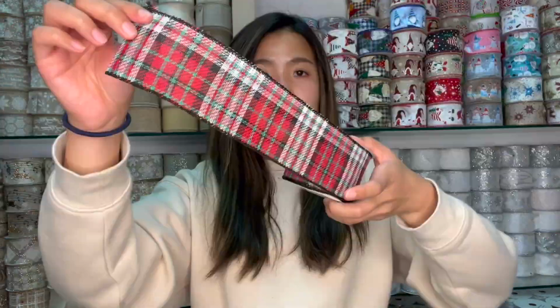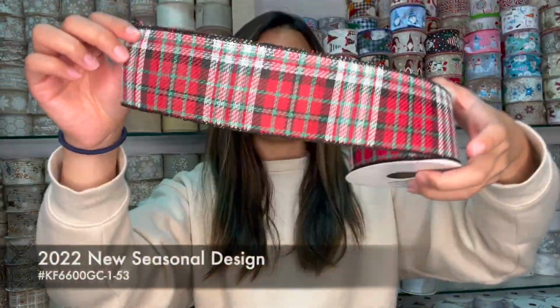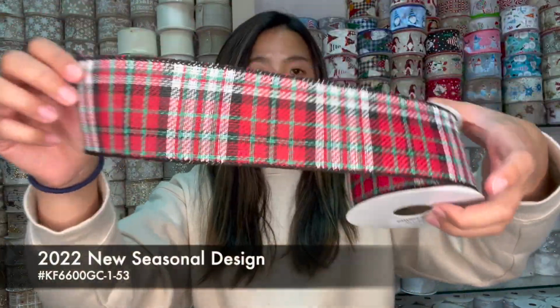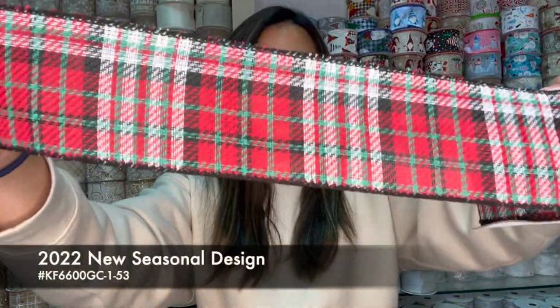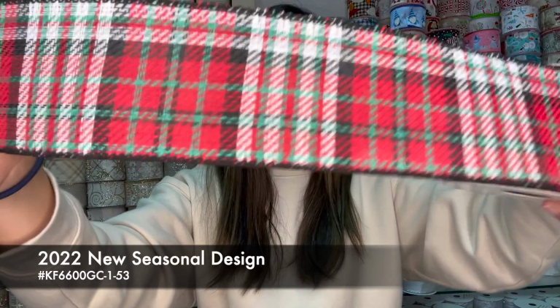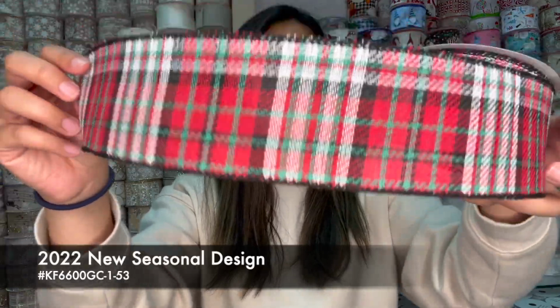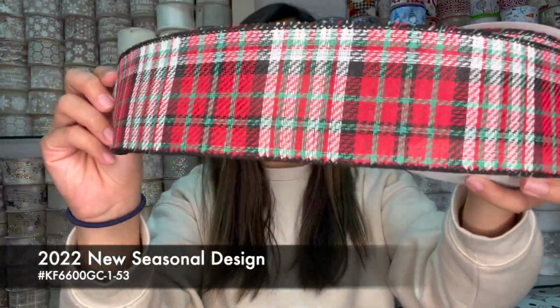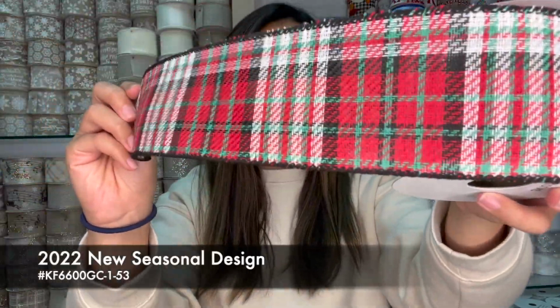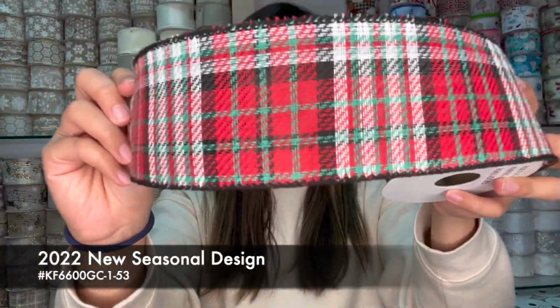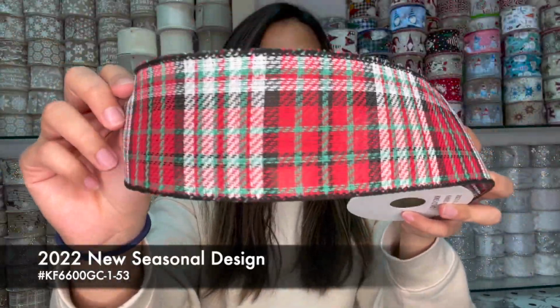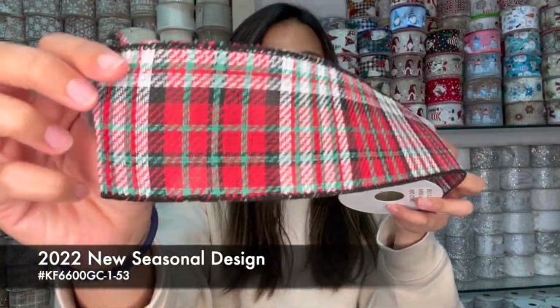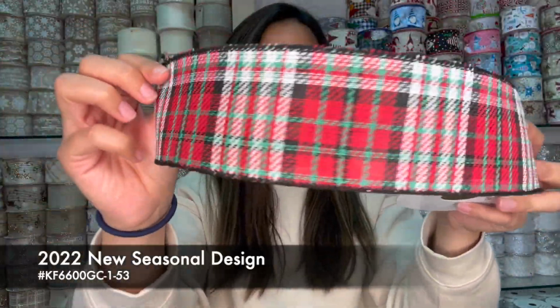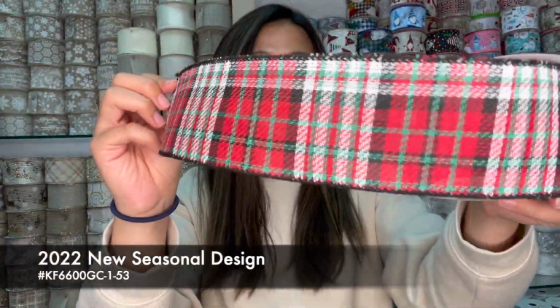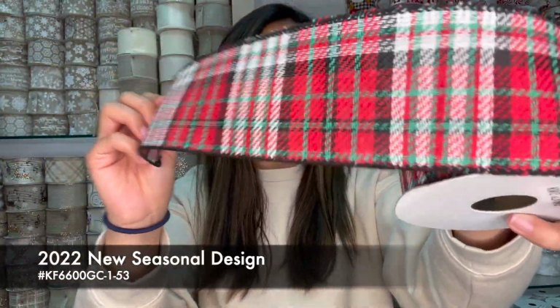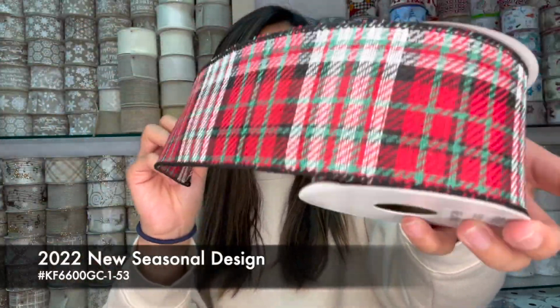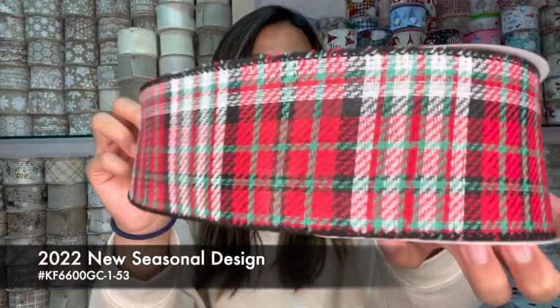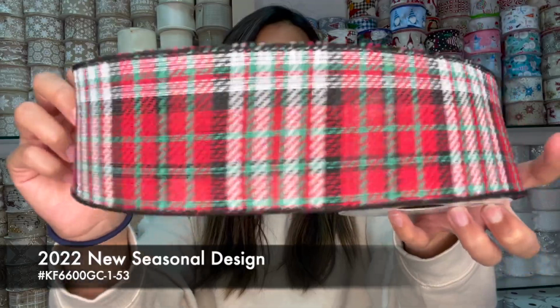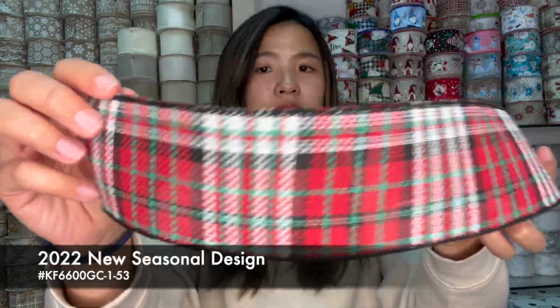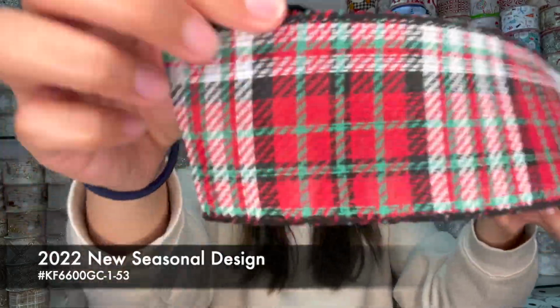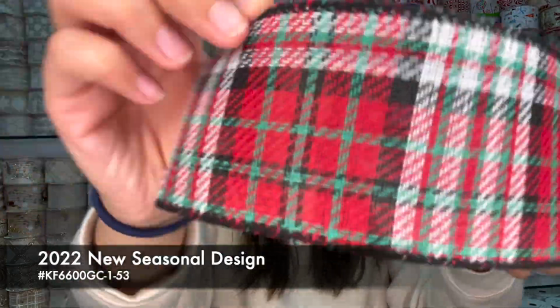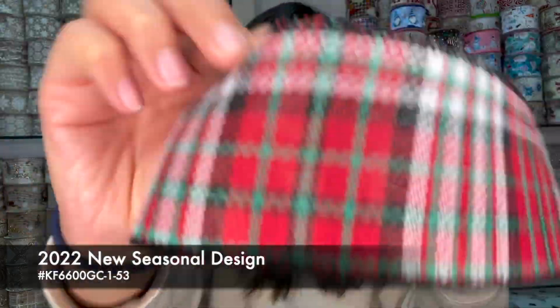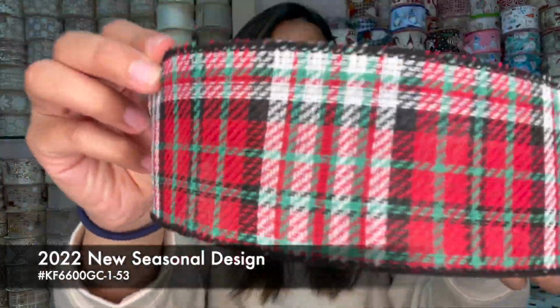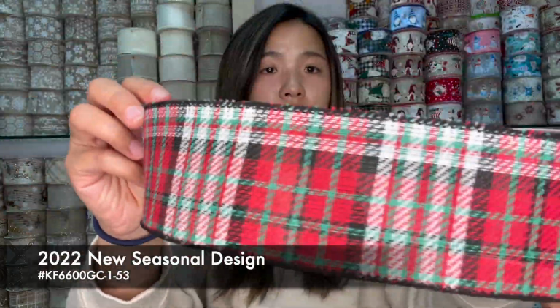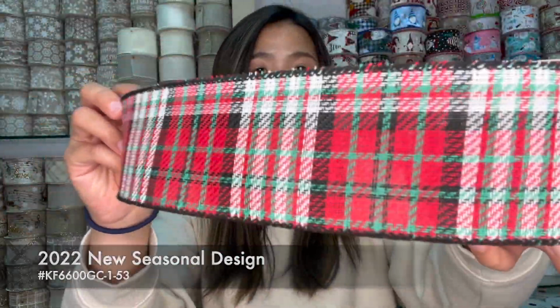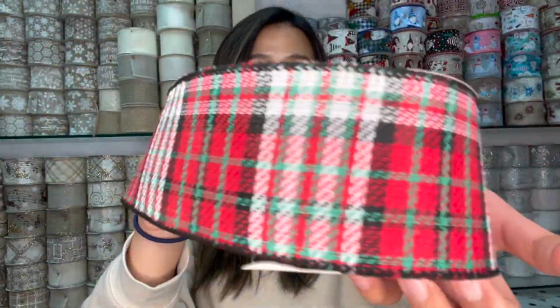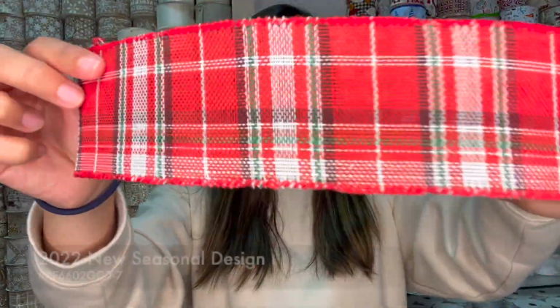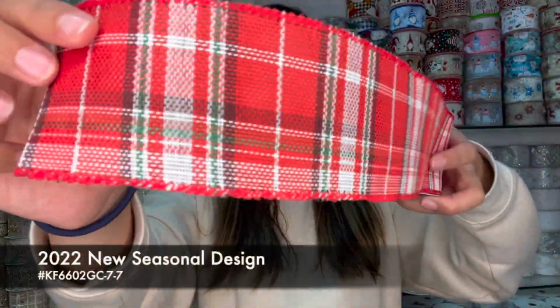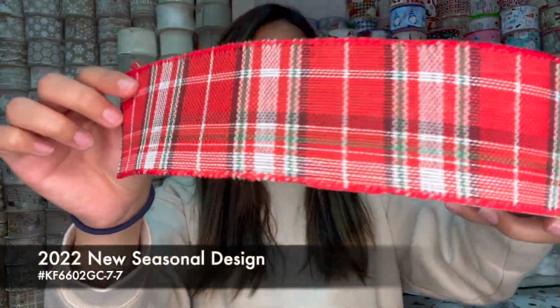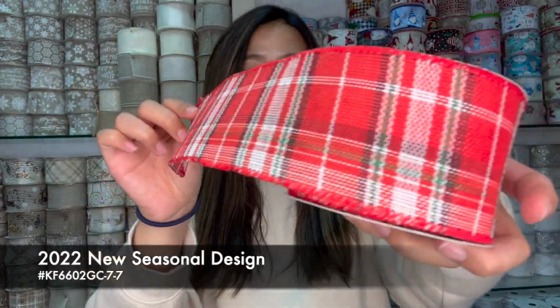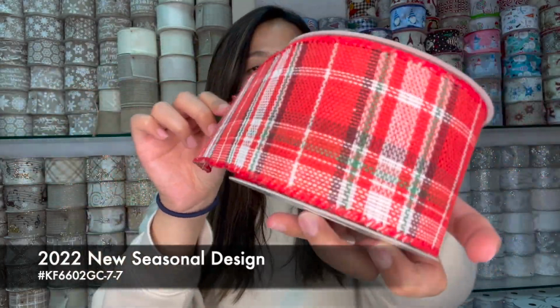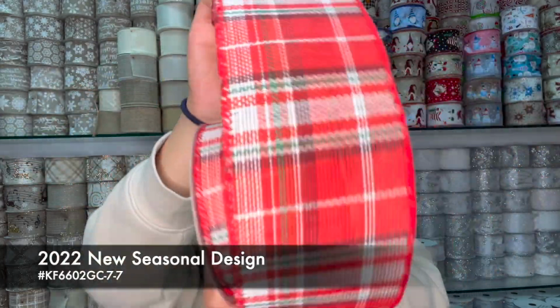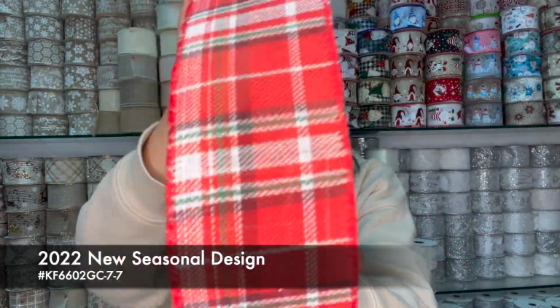This one is more interesting. You've got a little bit of green colors within — a little joyful, a little bit of Christmas vibe. And the black edge, which is the white edge, is good for decorations and shaping. Unlike the black edge, this one doesn't have the heavy feeling.